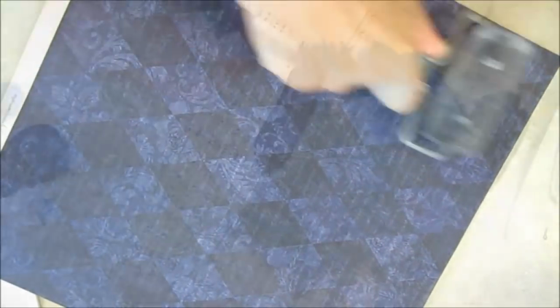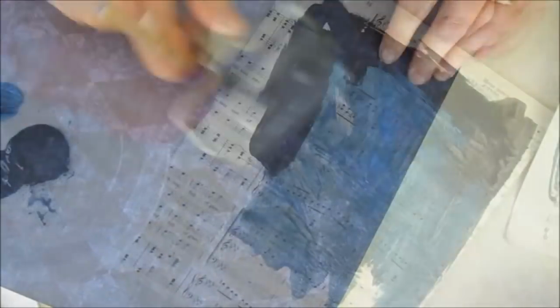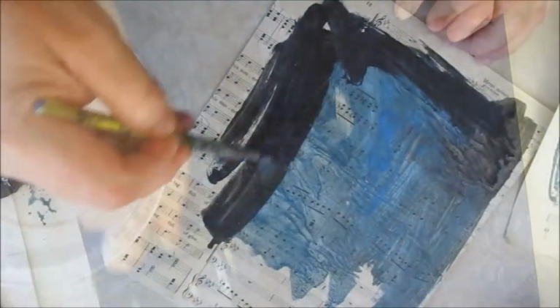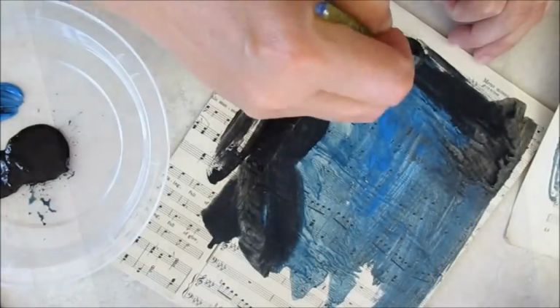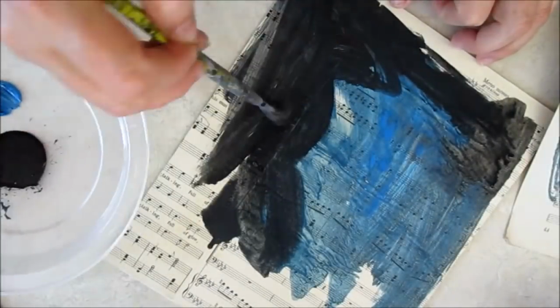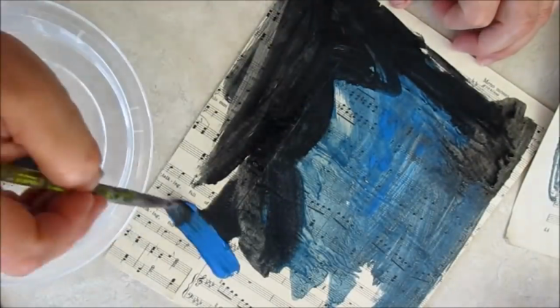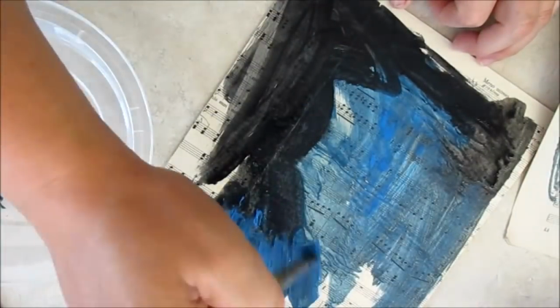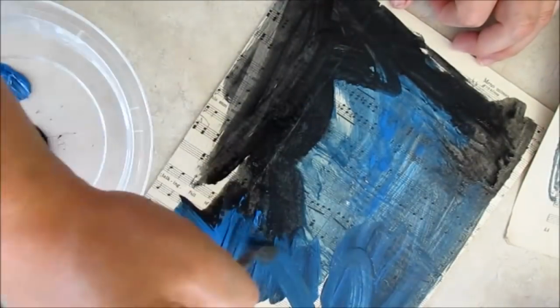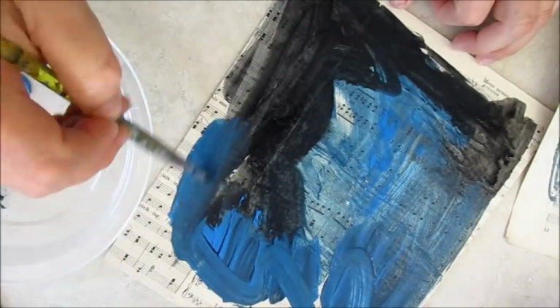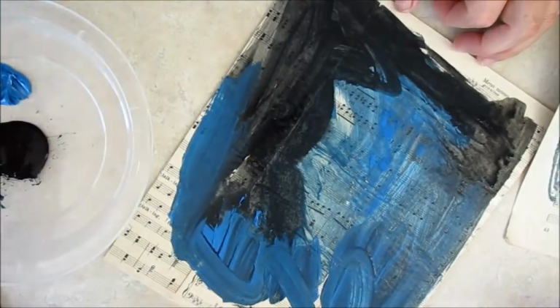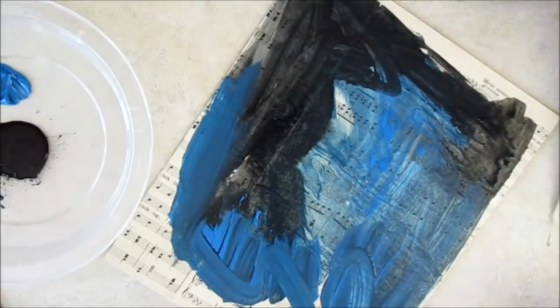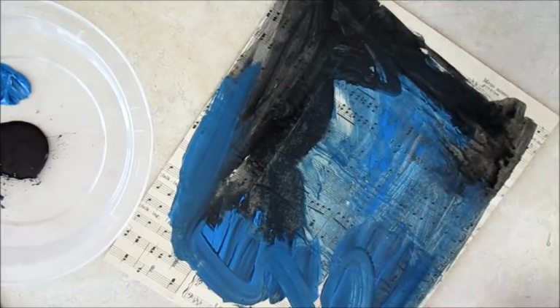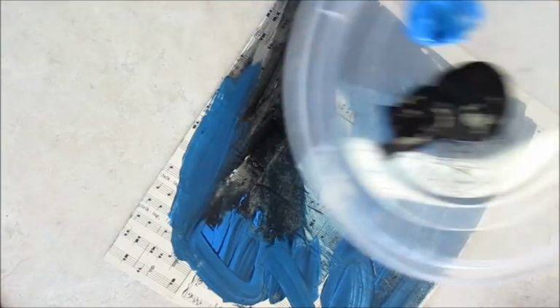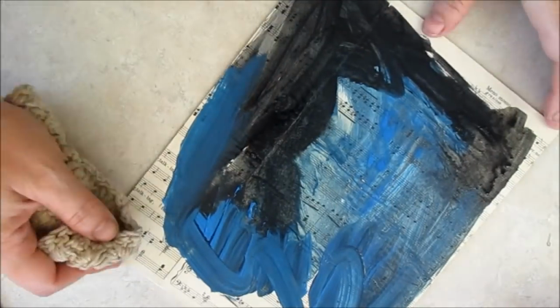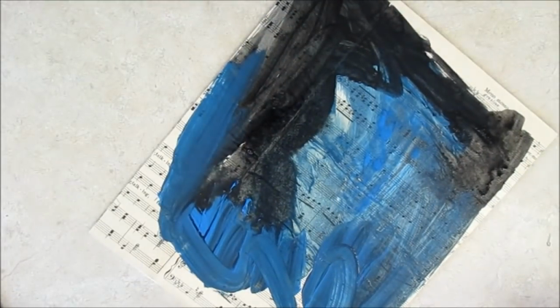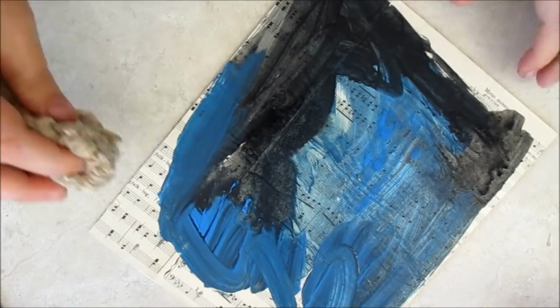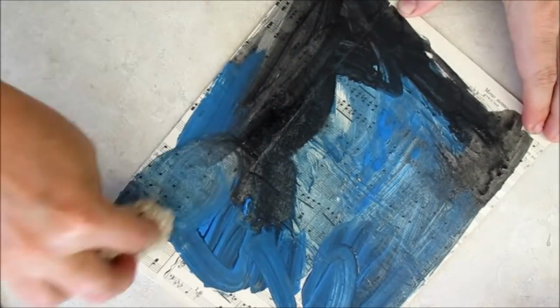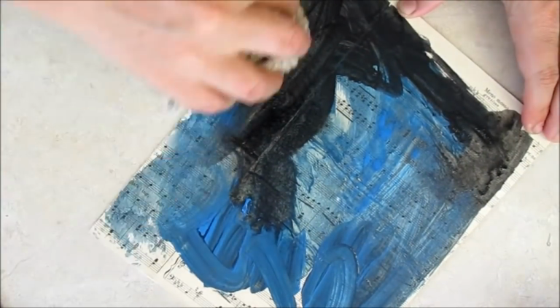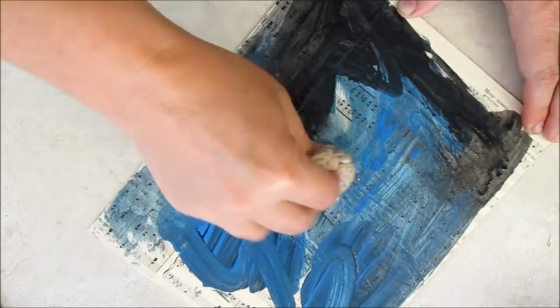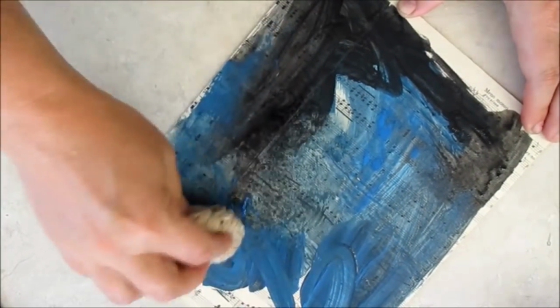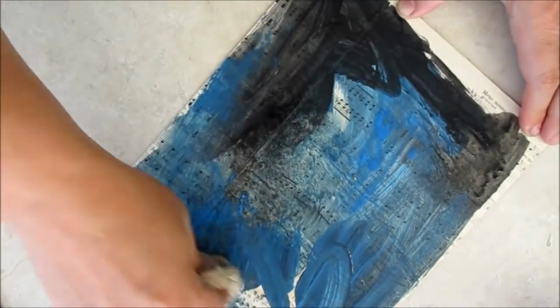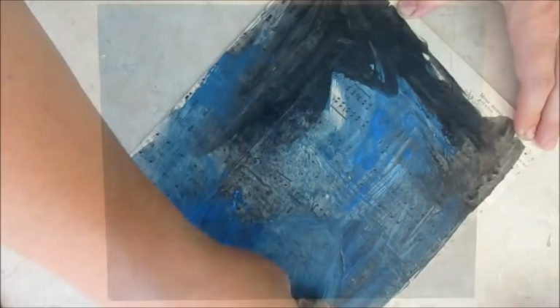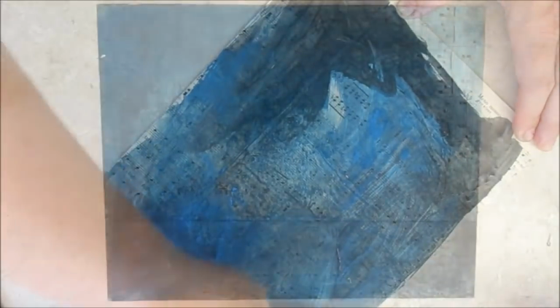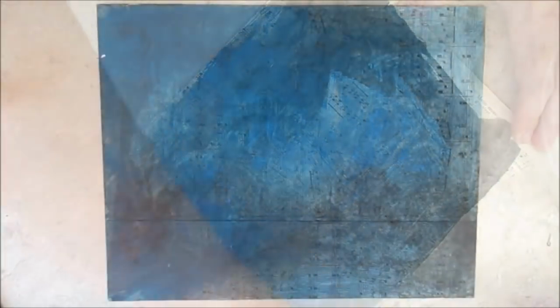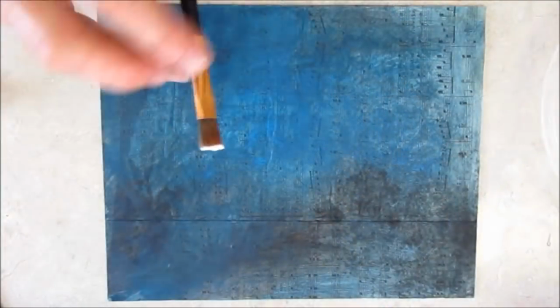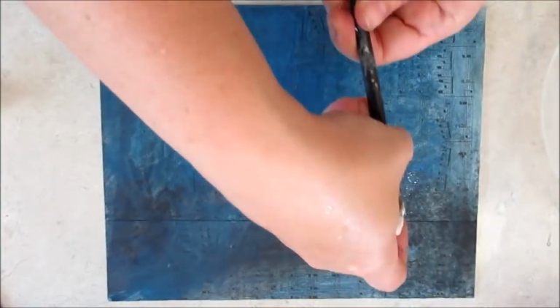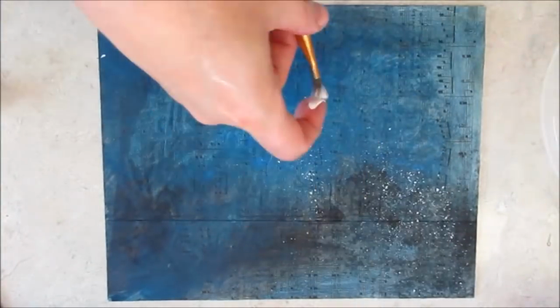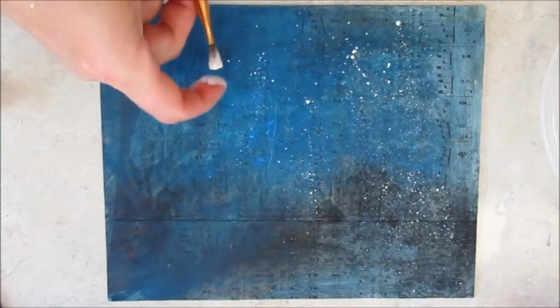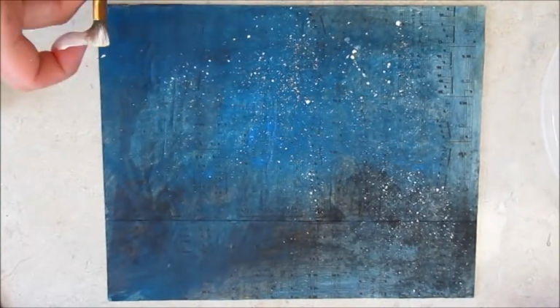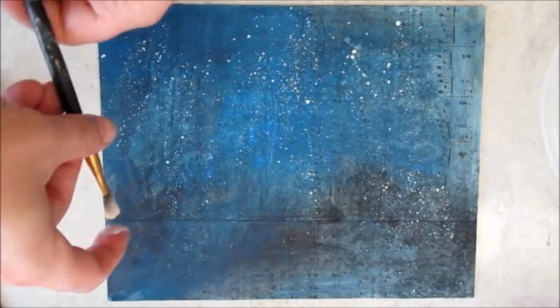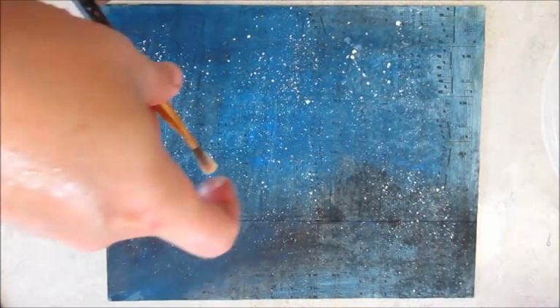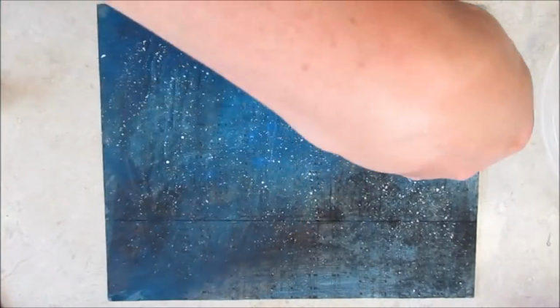The music paper is painted with layers and washes and smudges of black and blue acrylic paint. A flickering of white stars is added to the night sky.